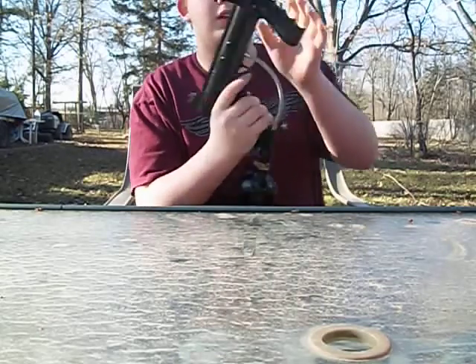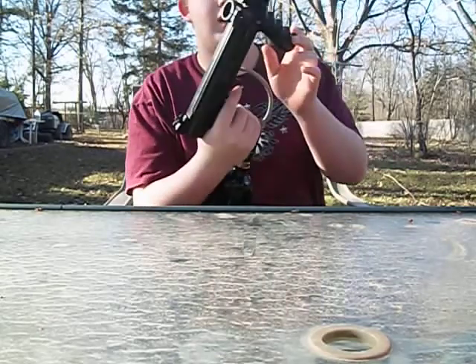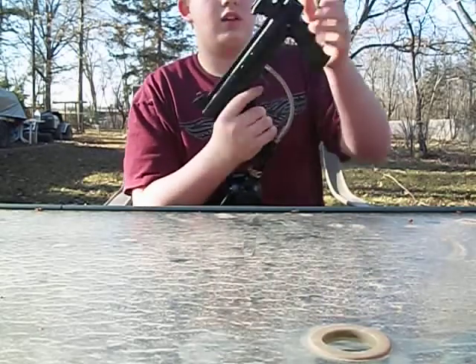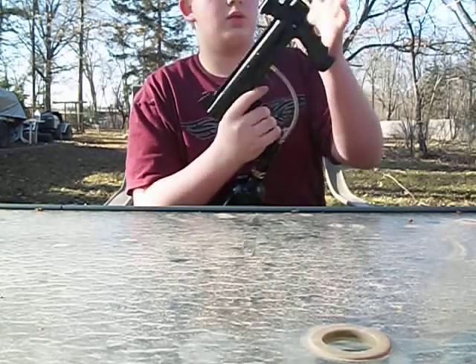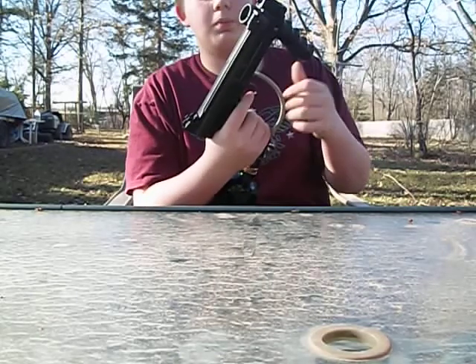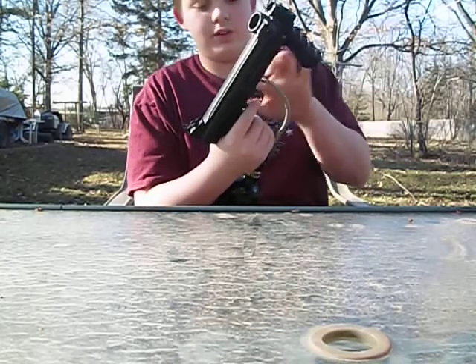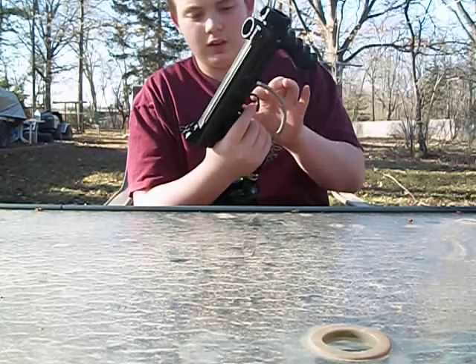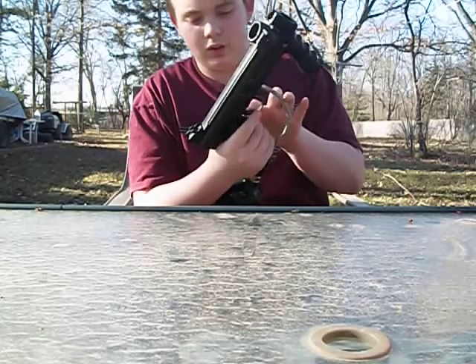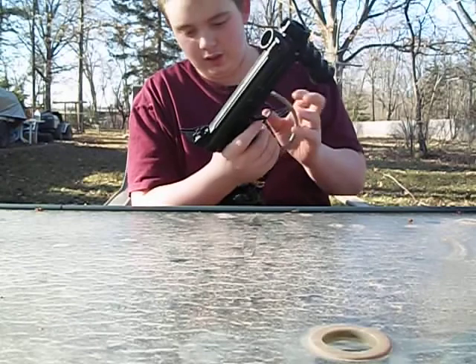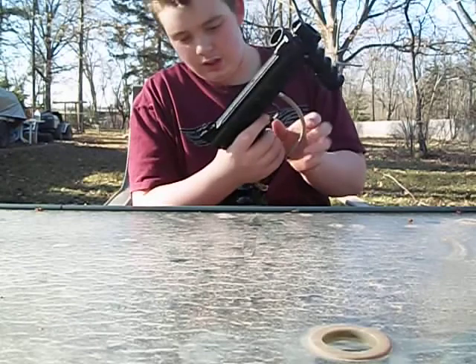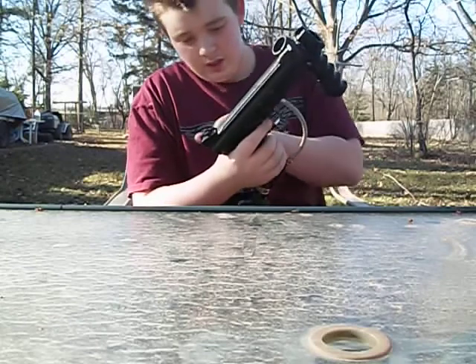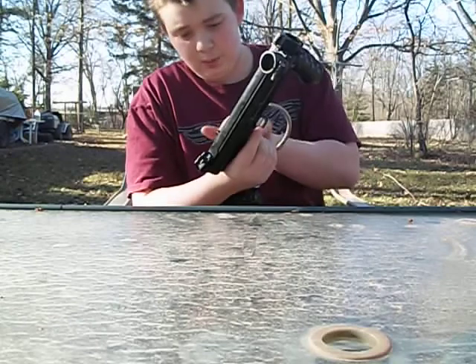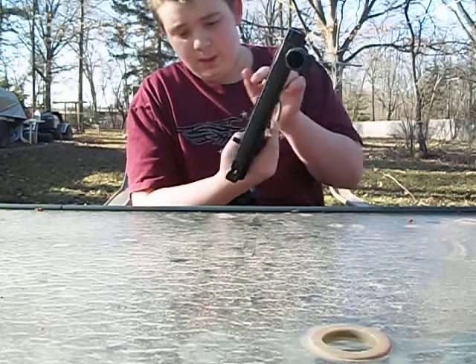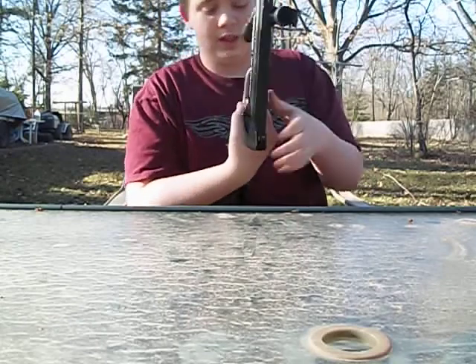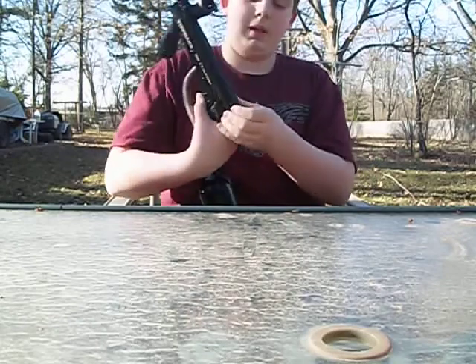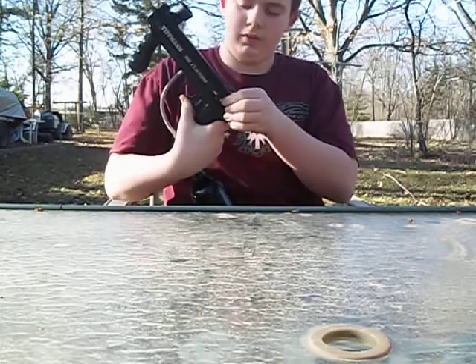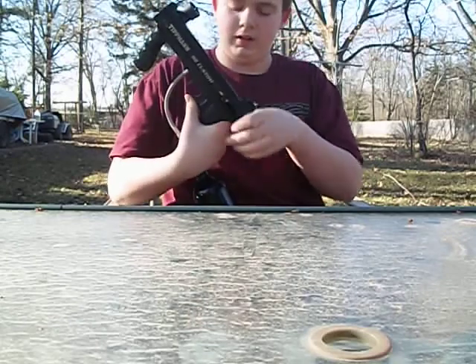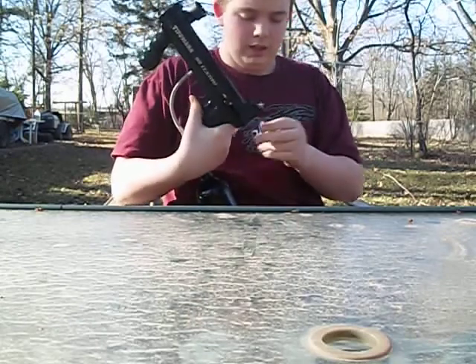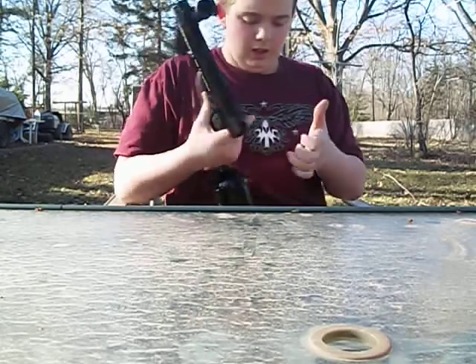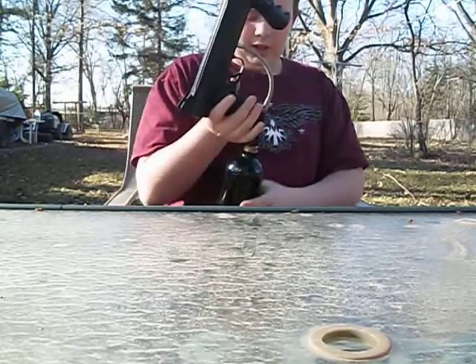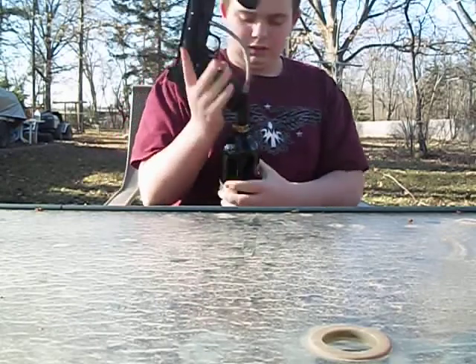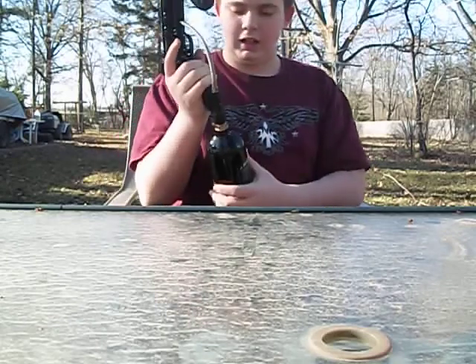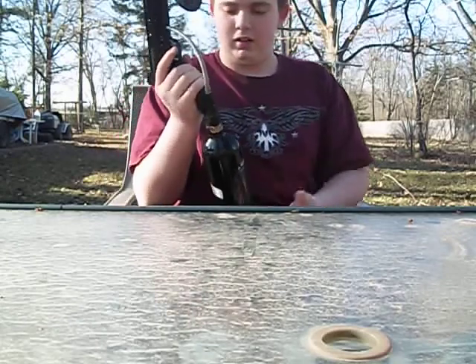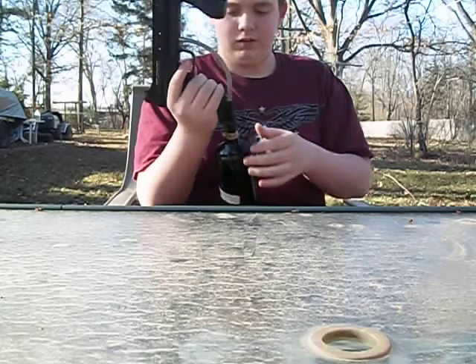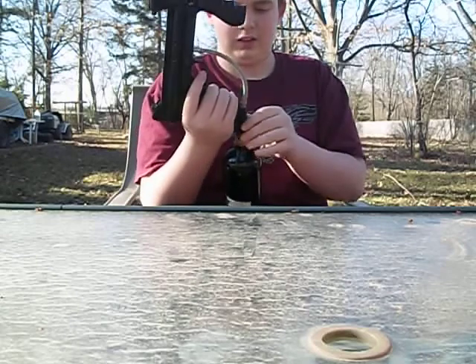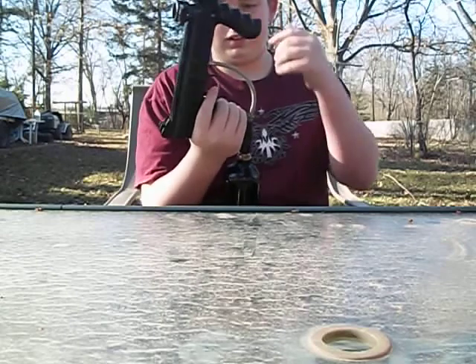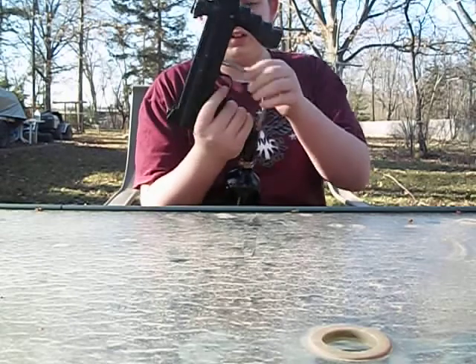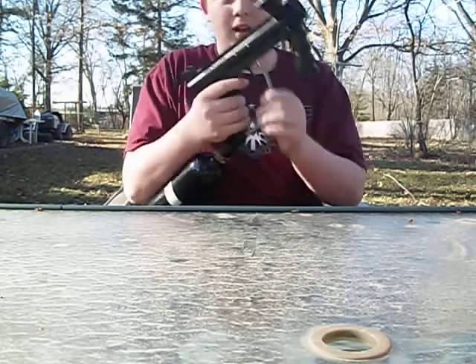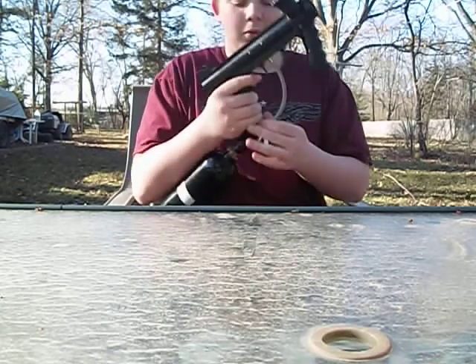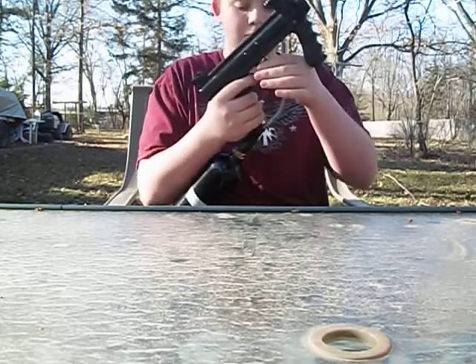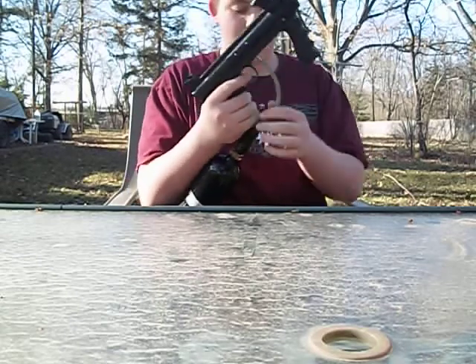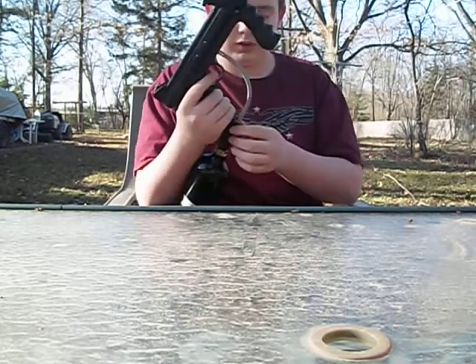Some metal inside here — screws, bolts, things that hold it together. The spring in the back is metal if you can see in there — there's kind of a glare because of the sun. The metal tube is —